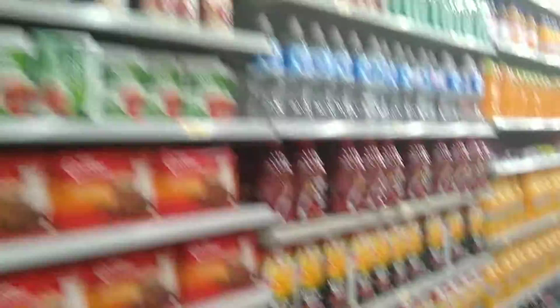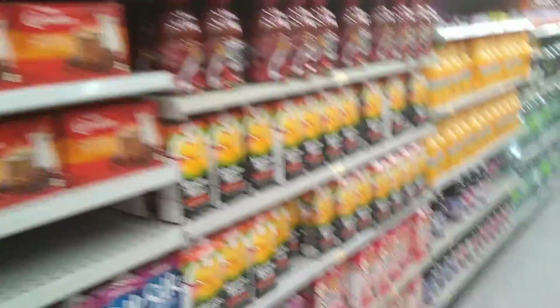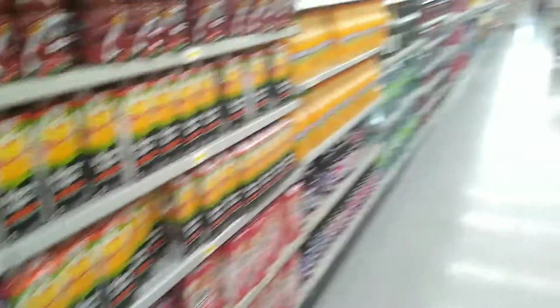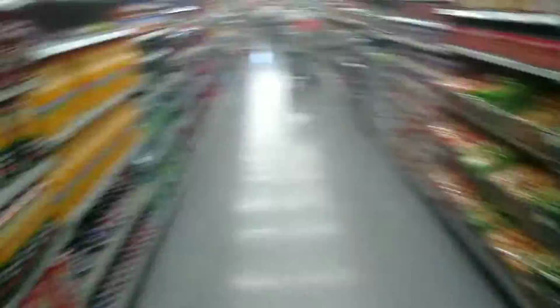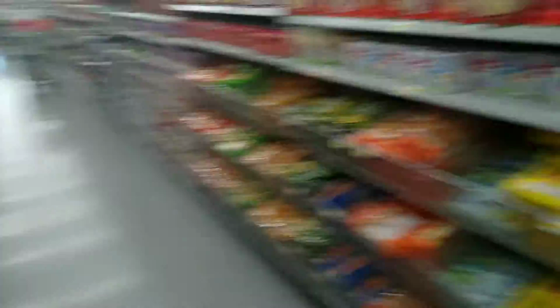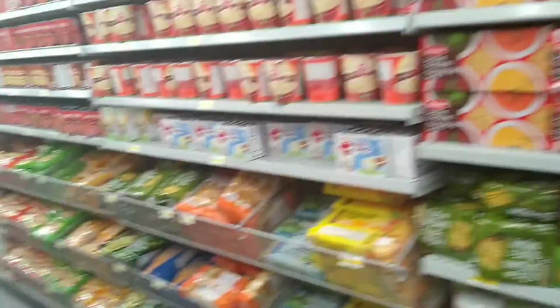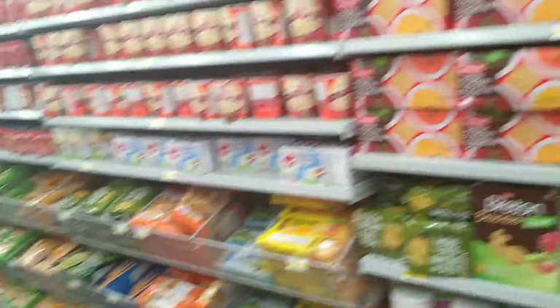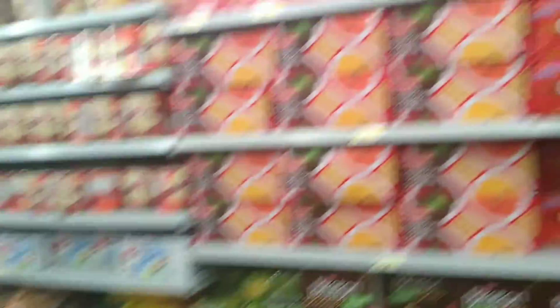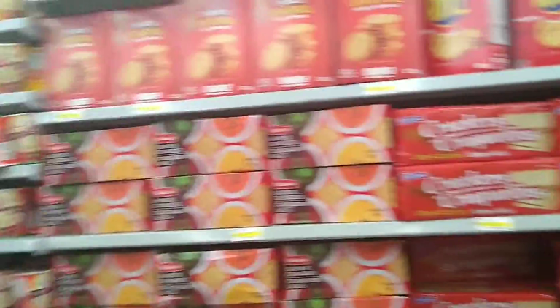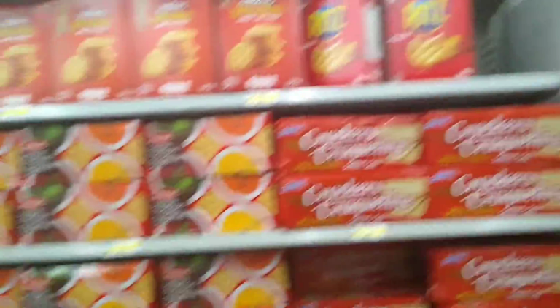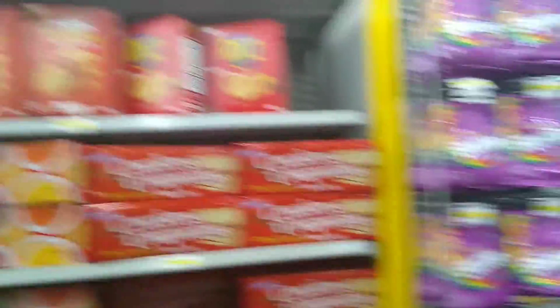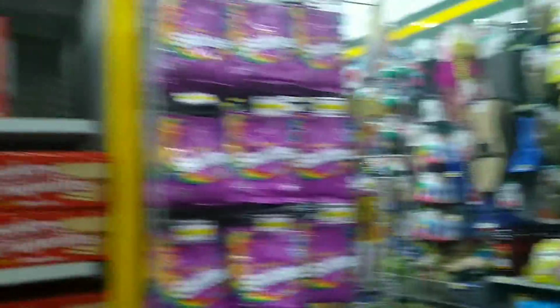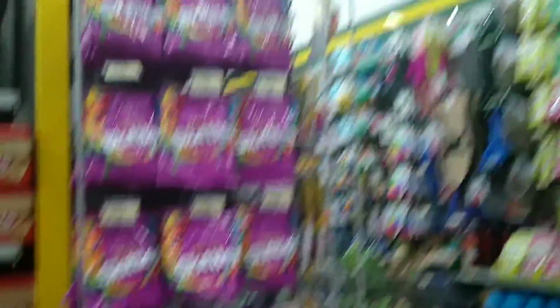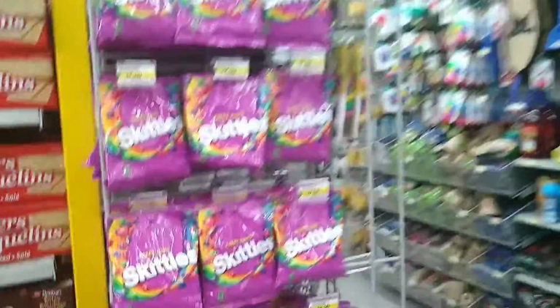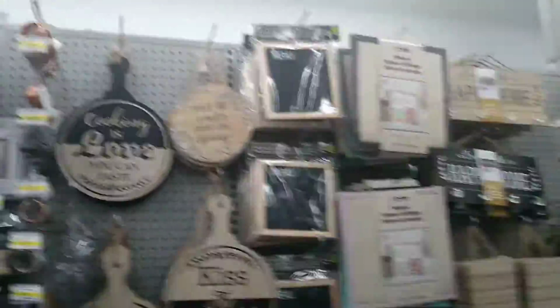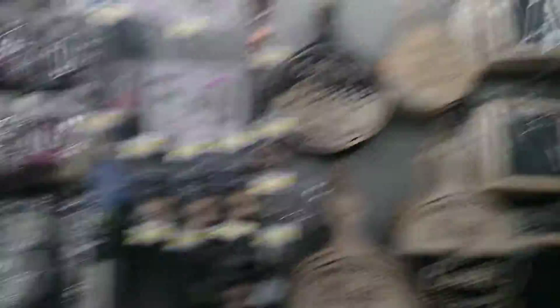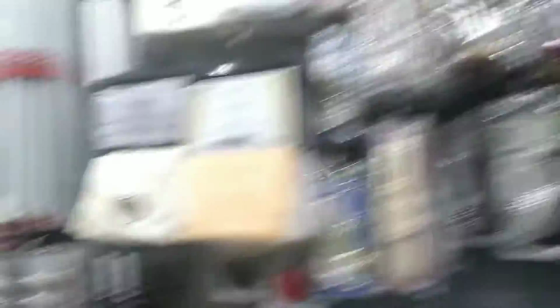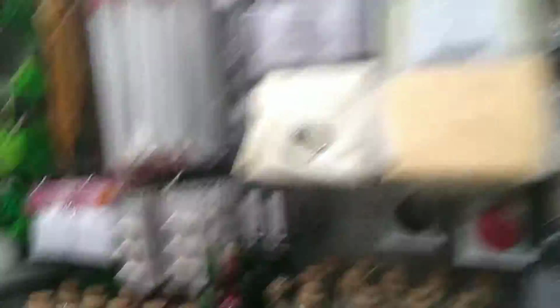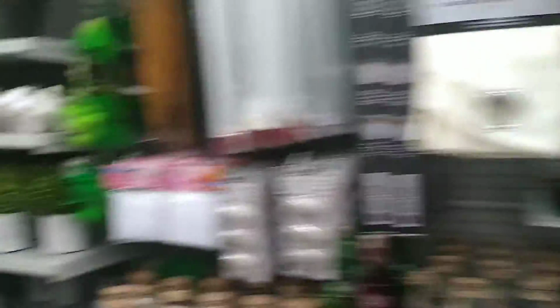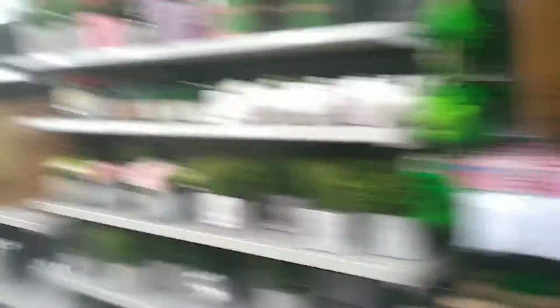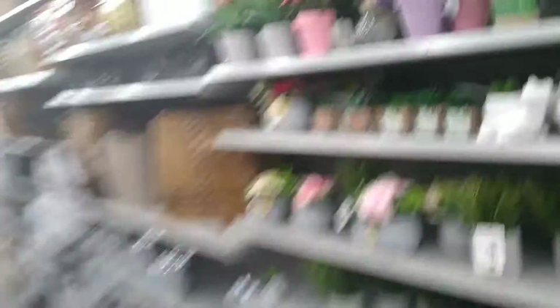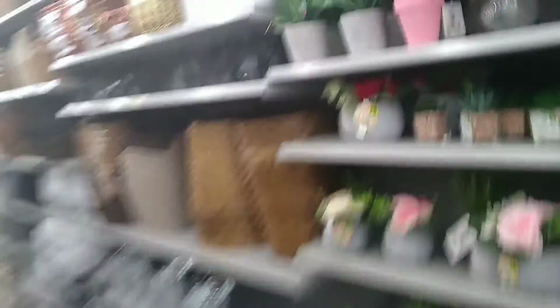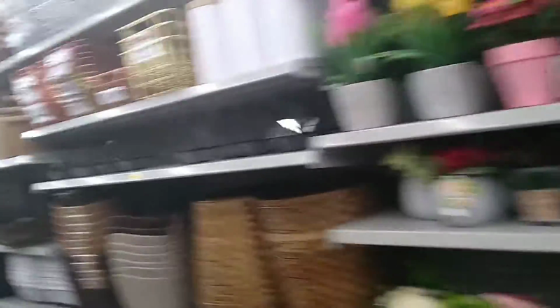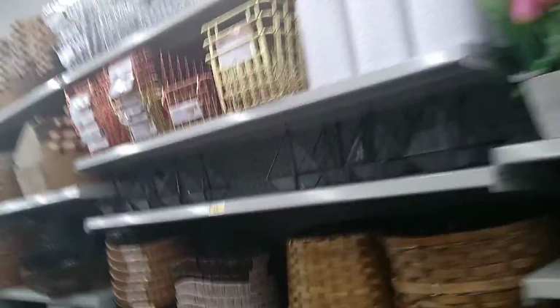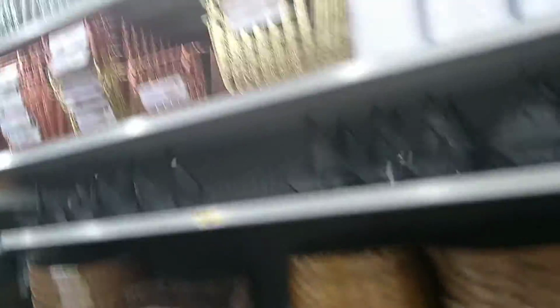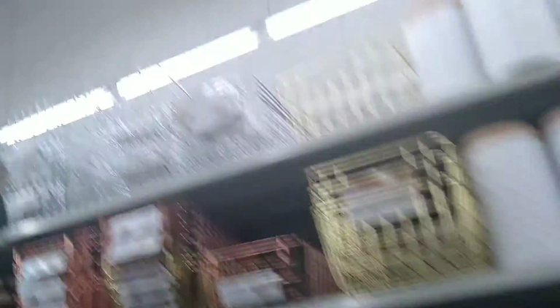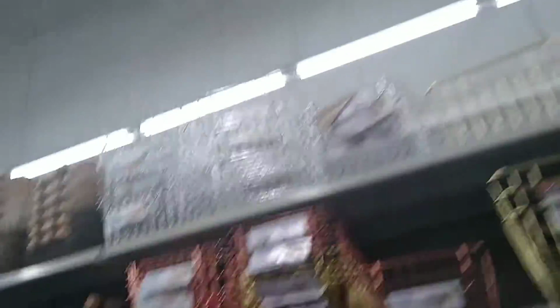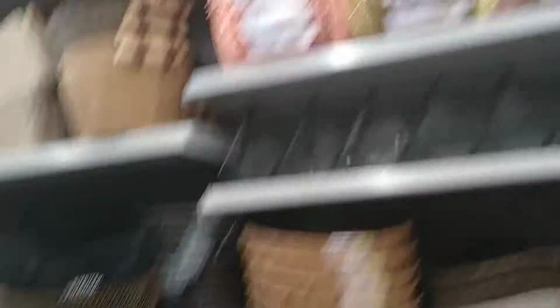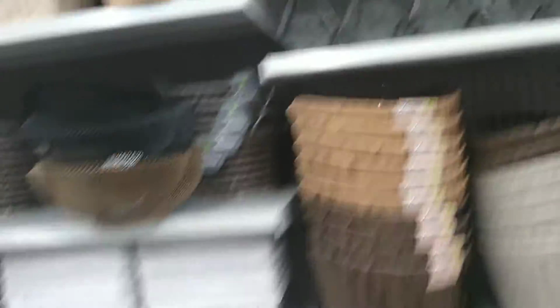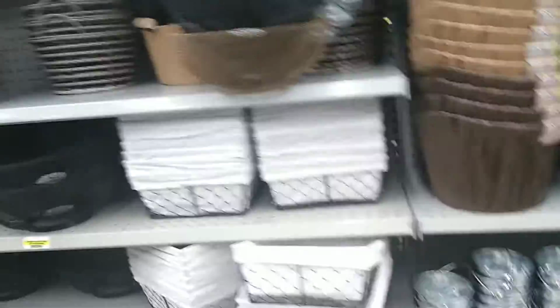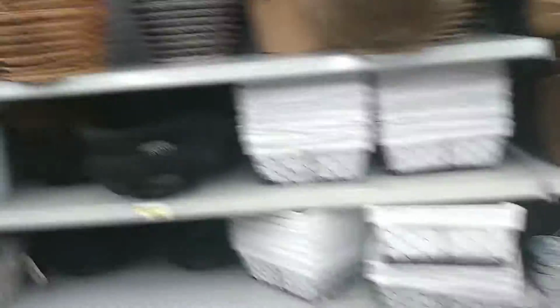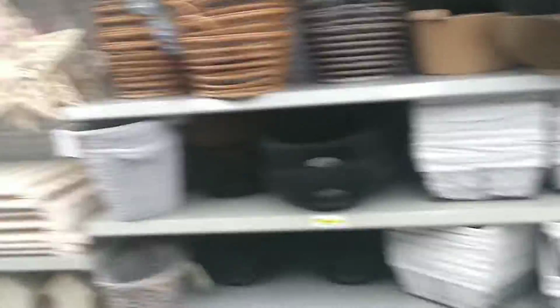Dollarama also sells different types of foods. You can also buy organizing bins — they're really spacious and cute.